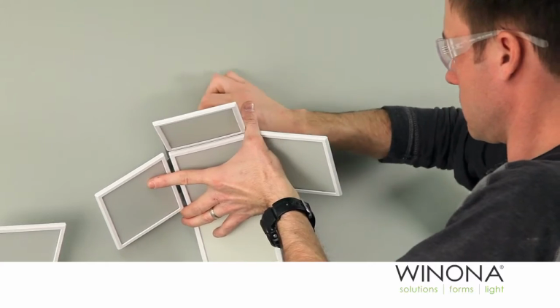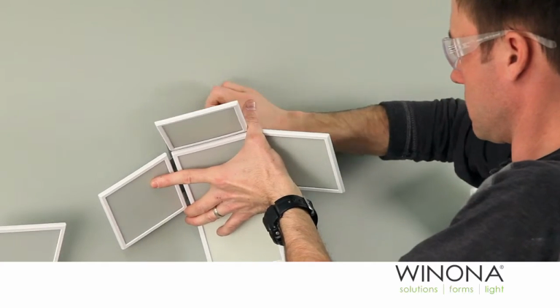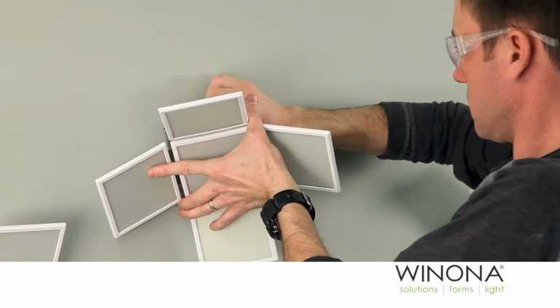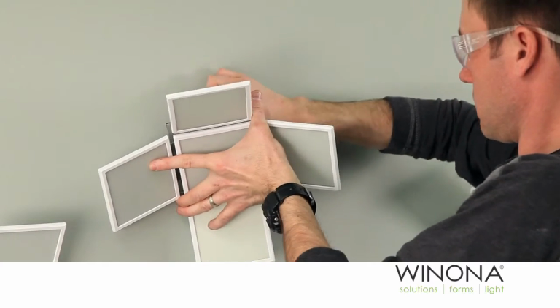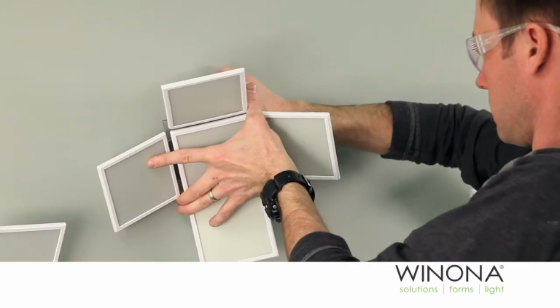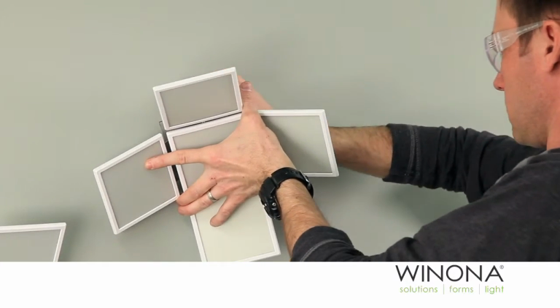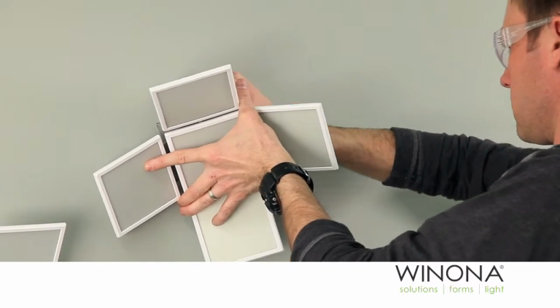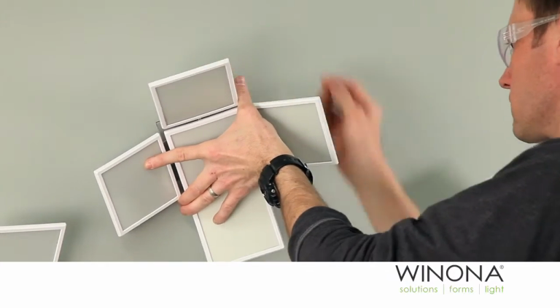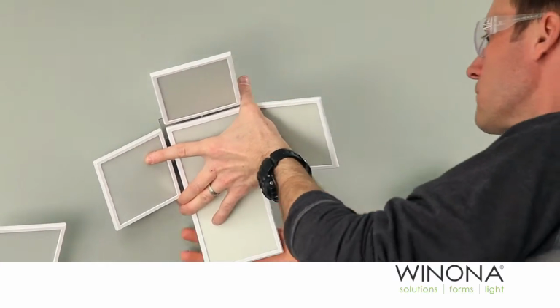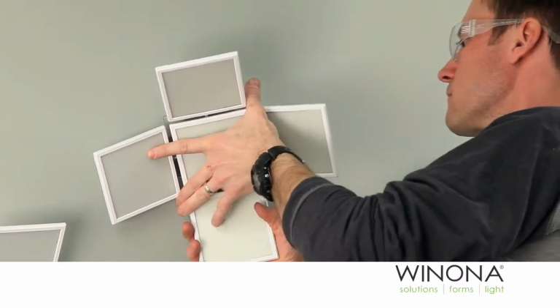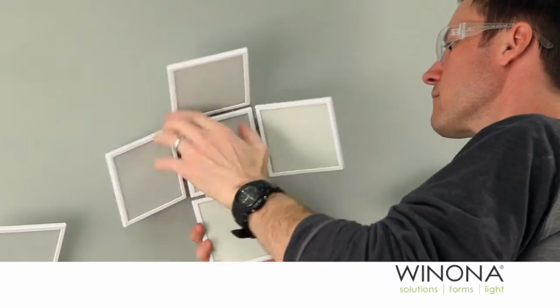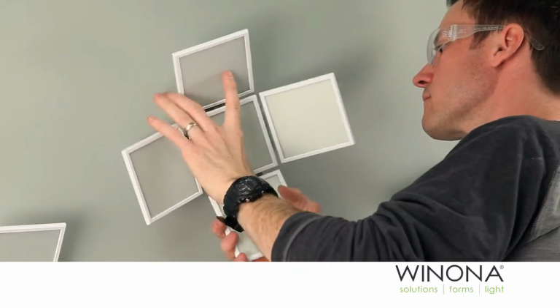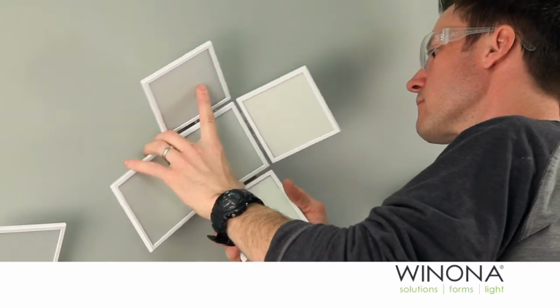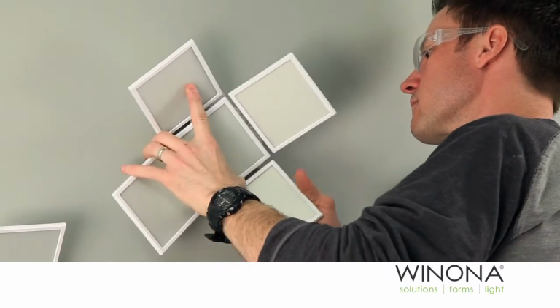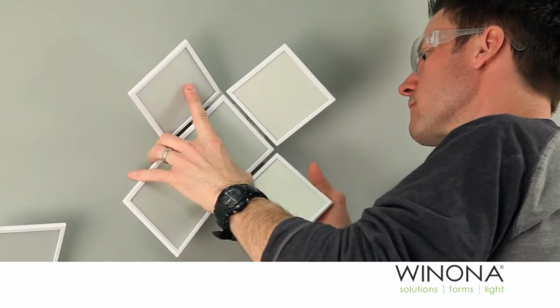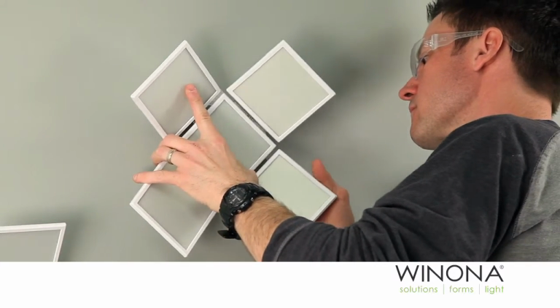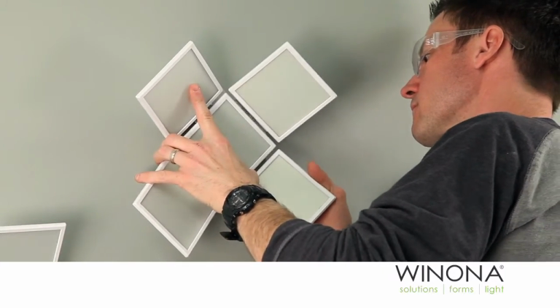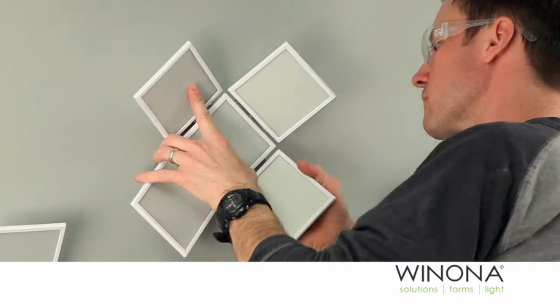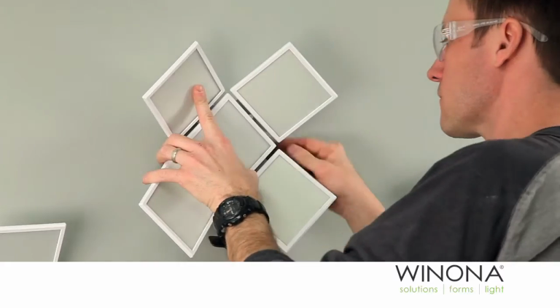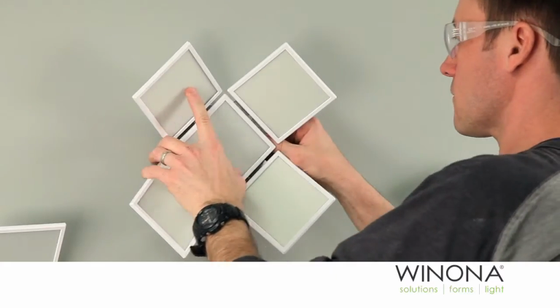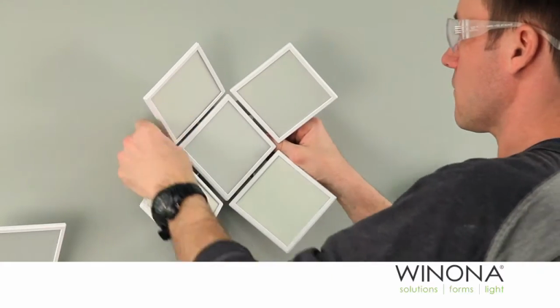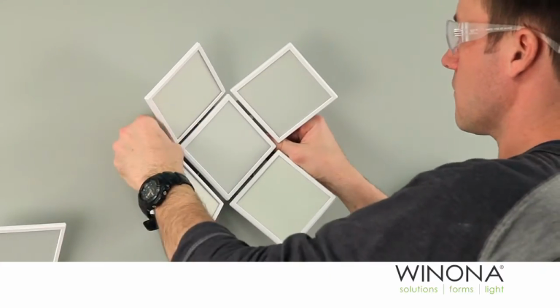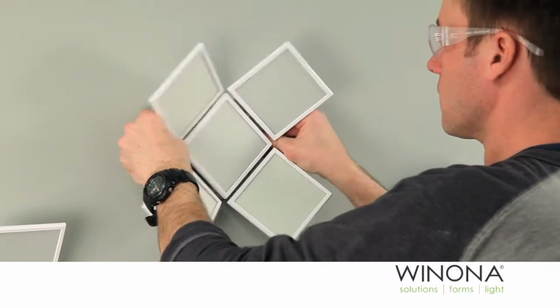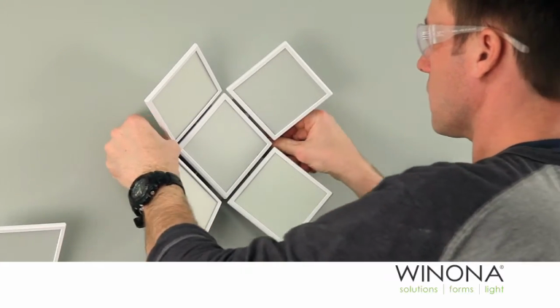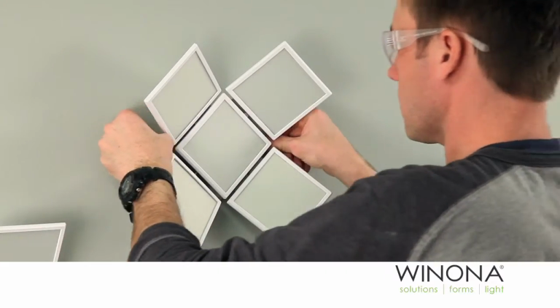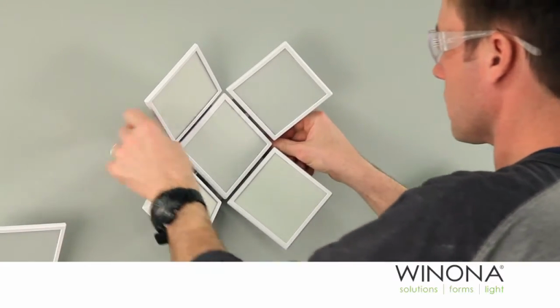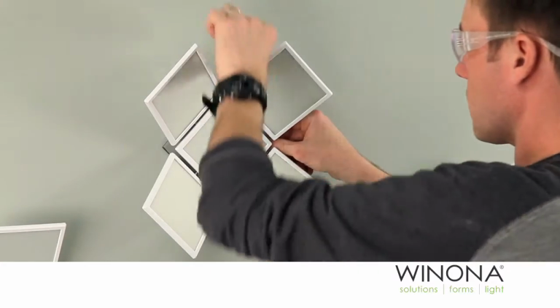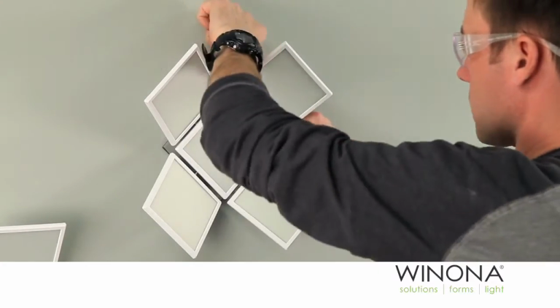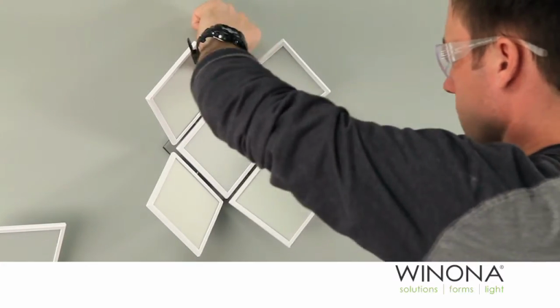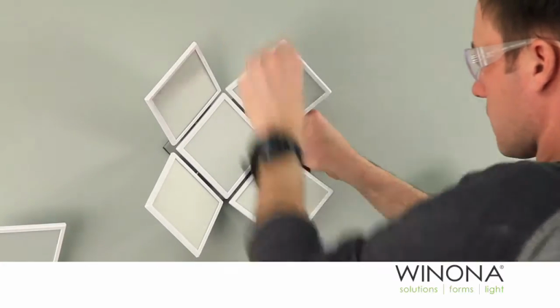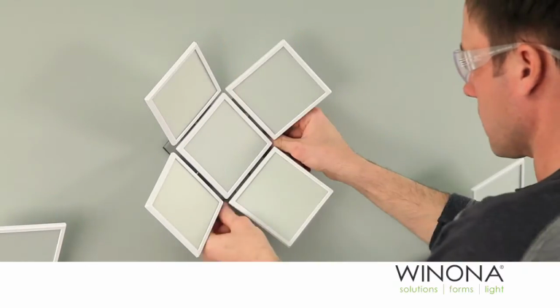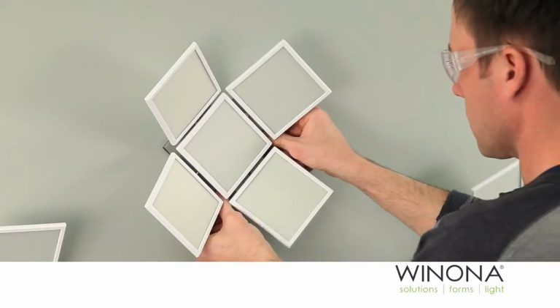Slide the splices into the junction box. Secure the REVEL module onto the wall or ceiling by pressing on the outside corners of the square brushed aluminum trim. Do not press on the OLED panels.